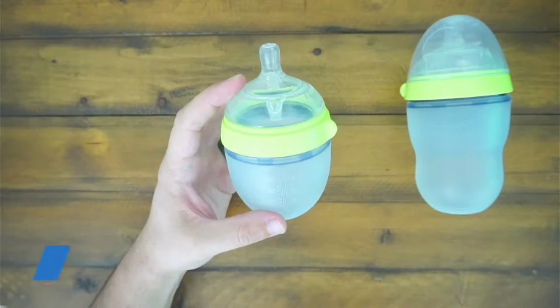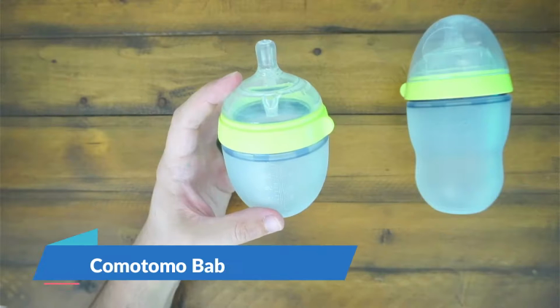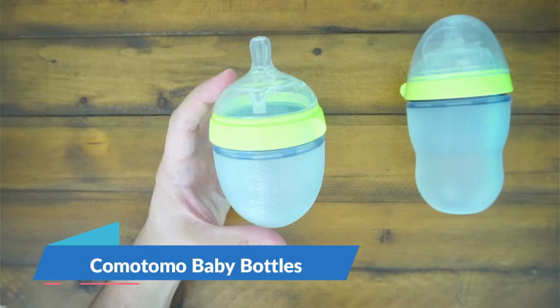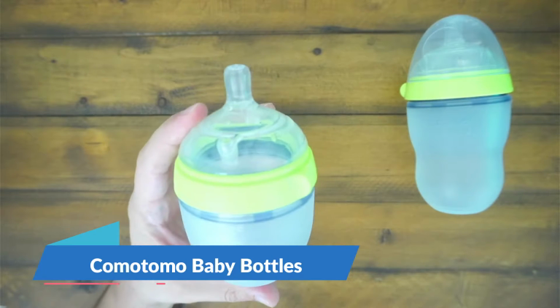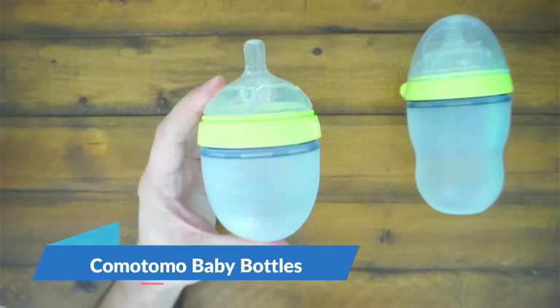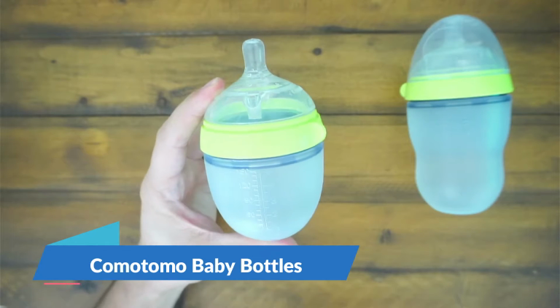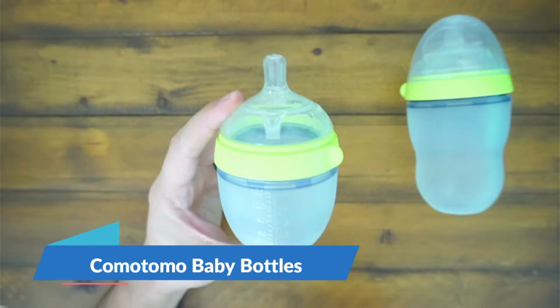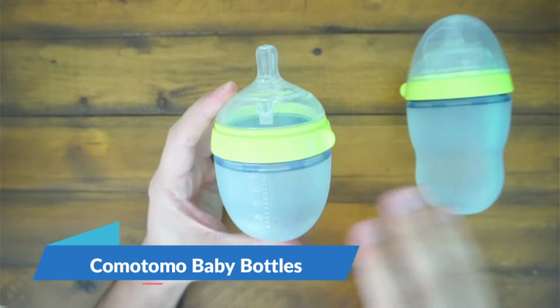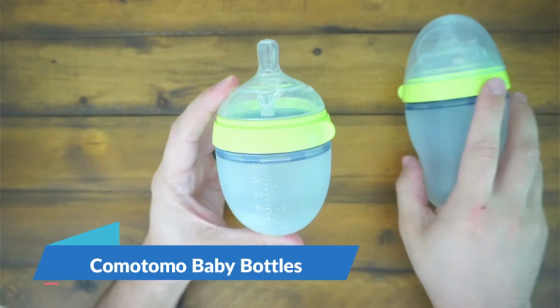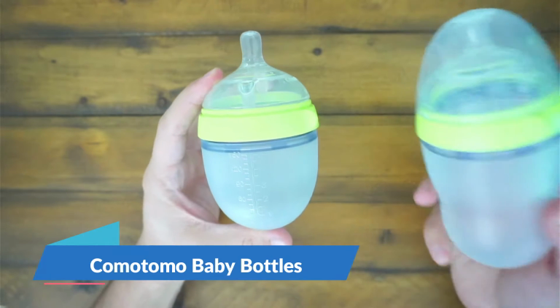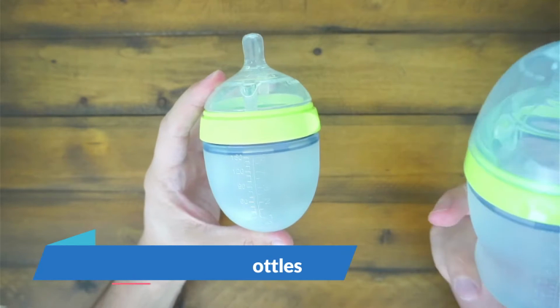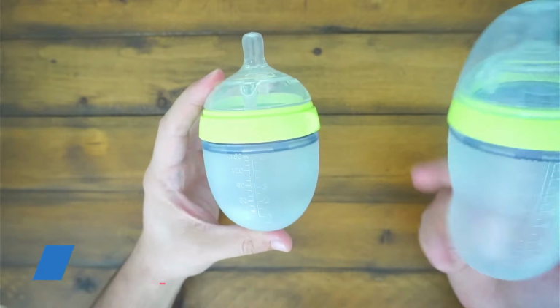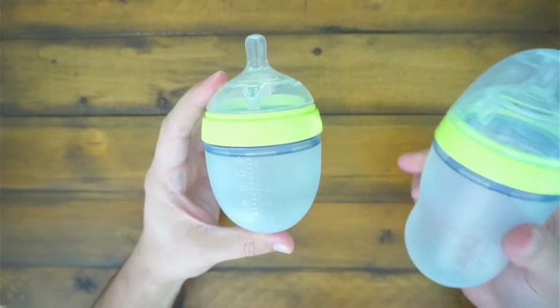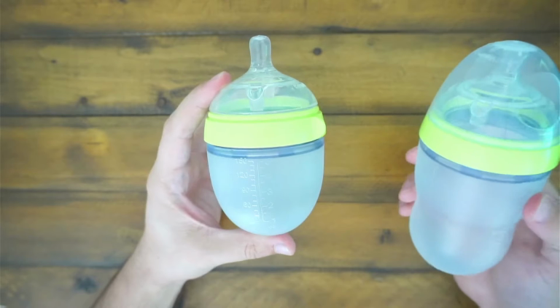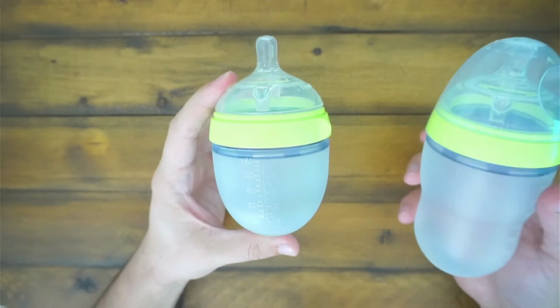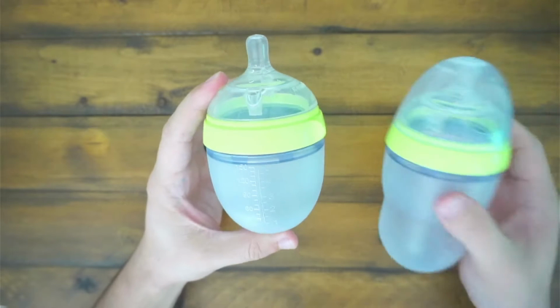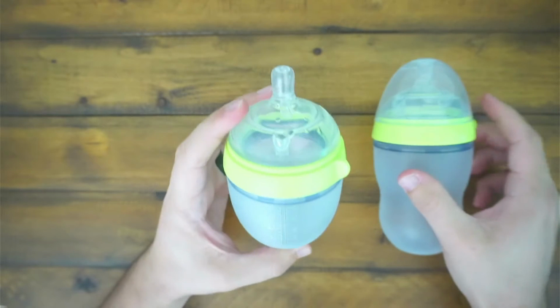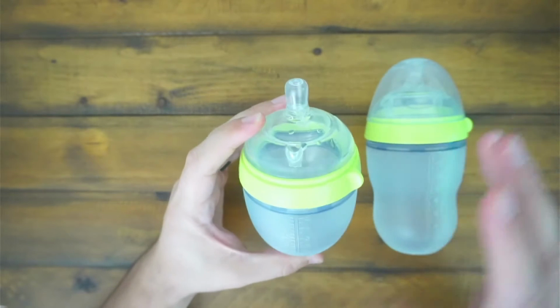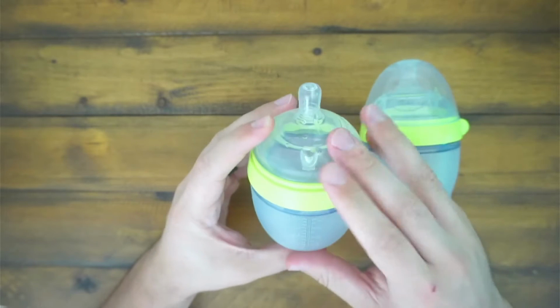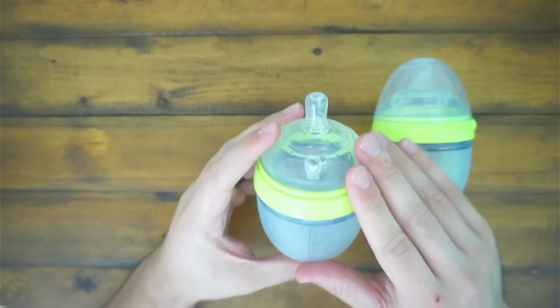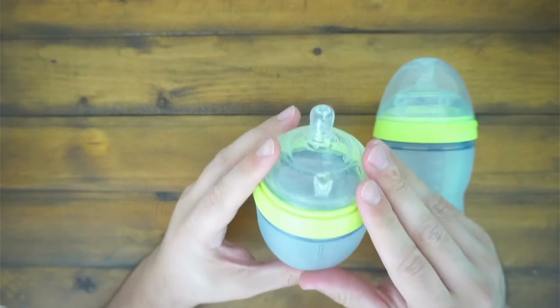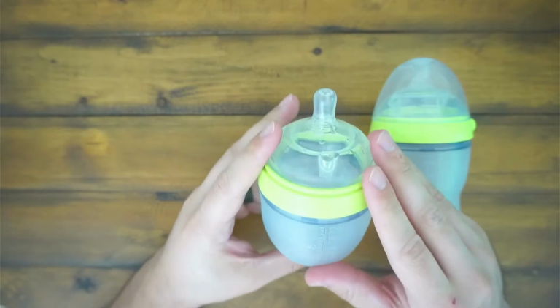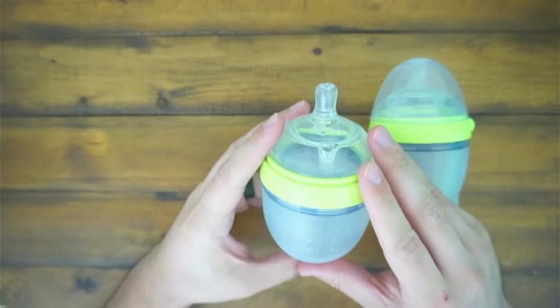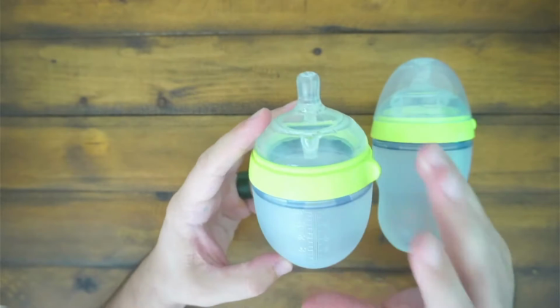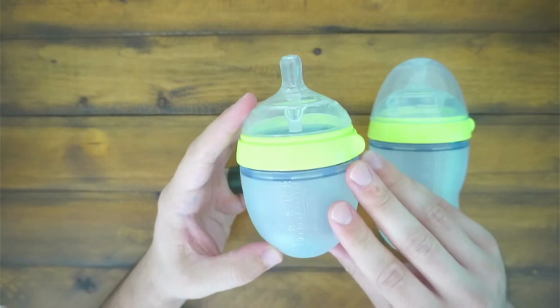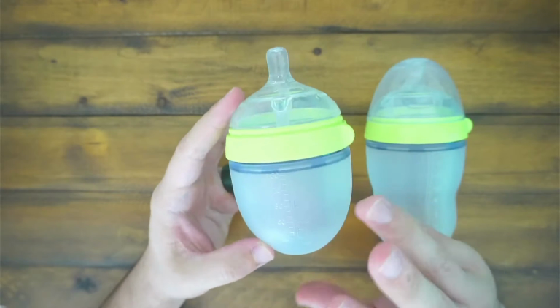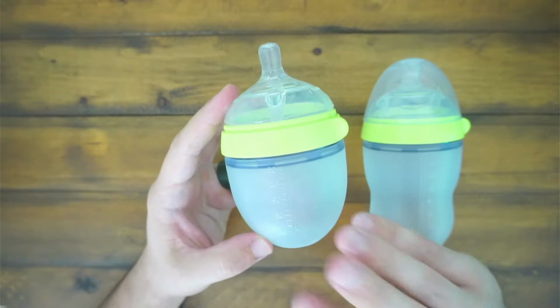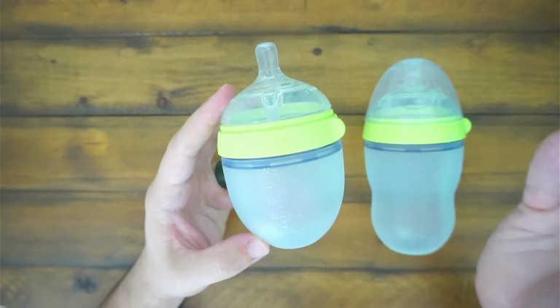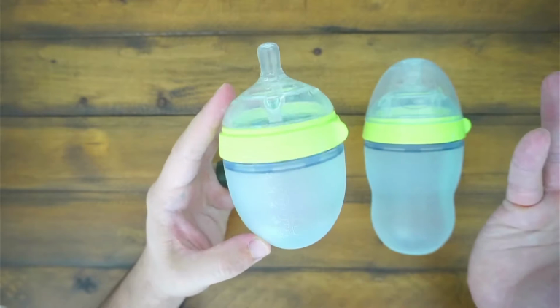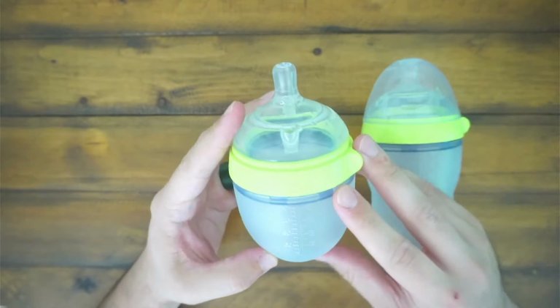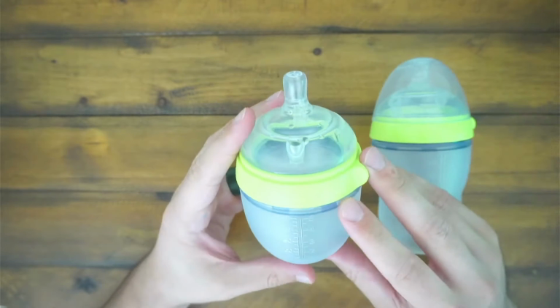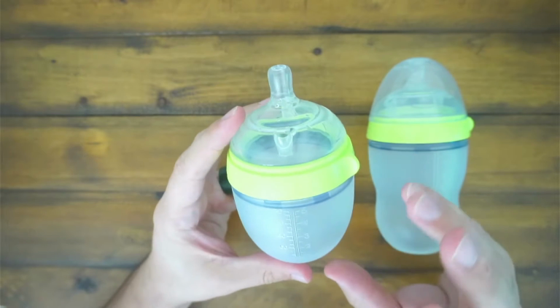Hey guys, CJ here. Today we have the Komotomo 5-ounce and the Komotomo 8-ounce baby bottles. We love these things — they work really, really well. We have the adapter as well for our bottle warmer, so they work great.